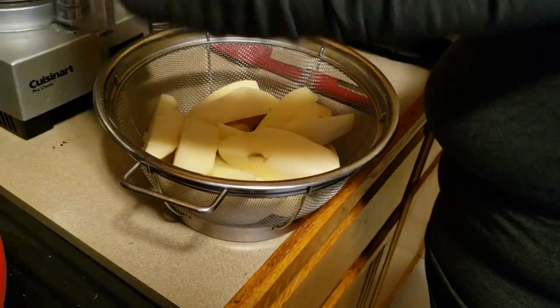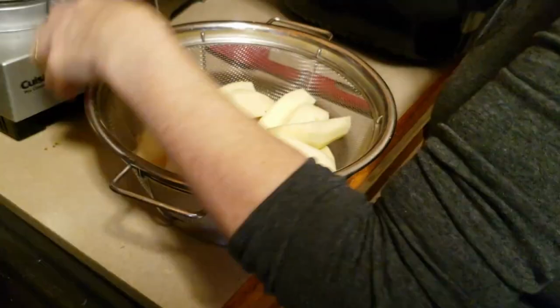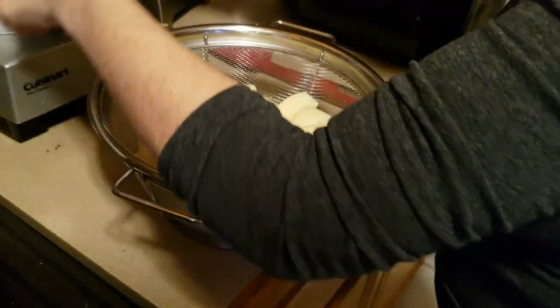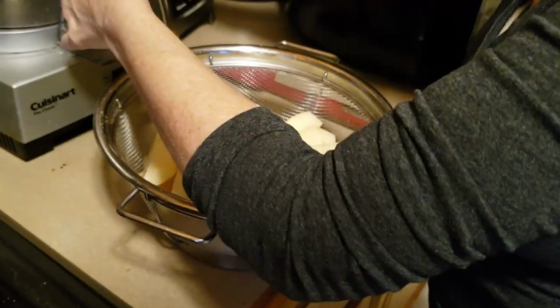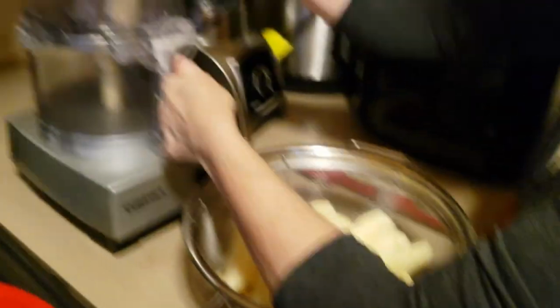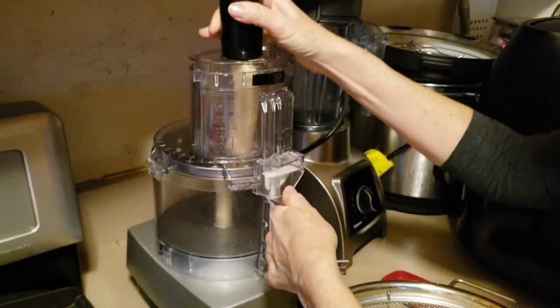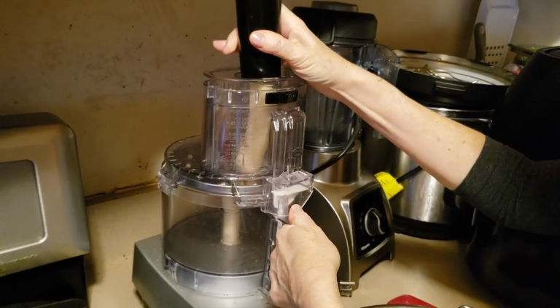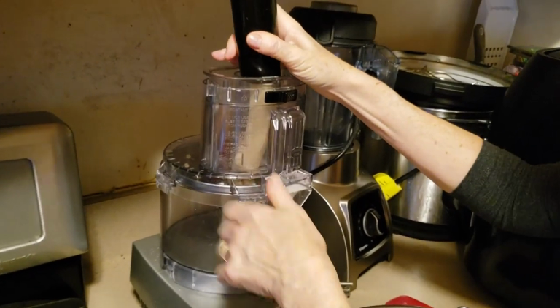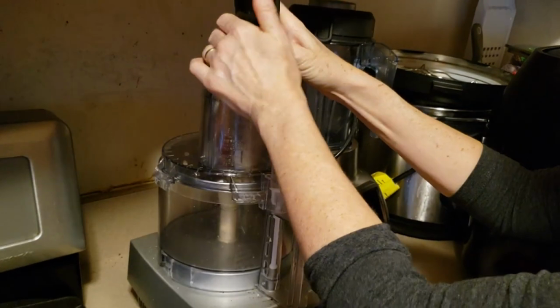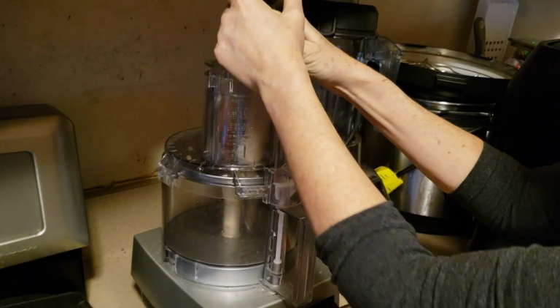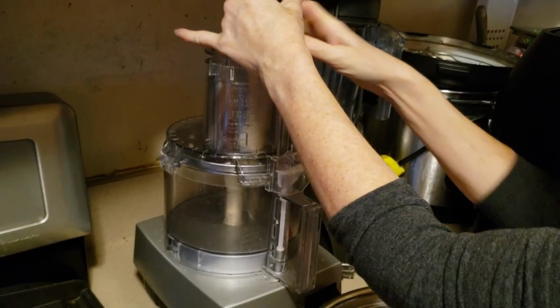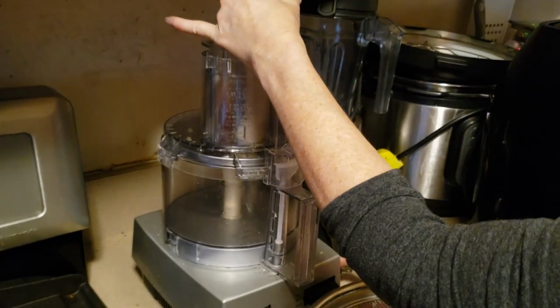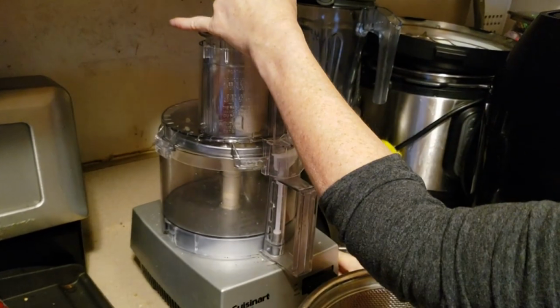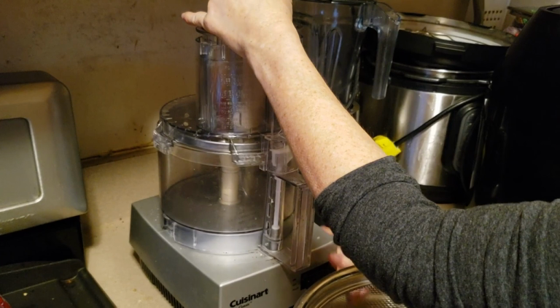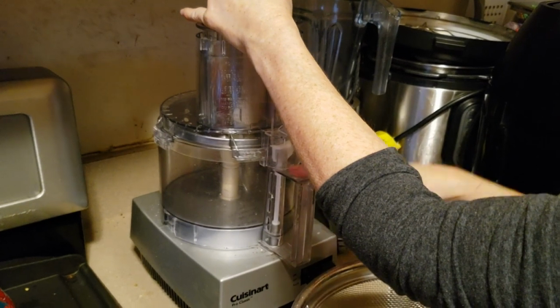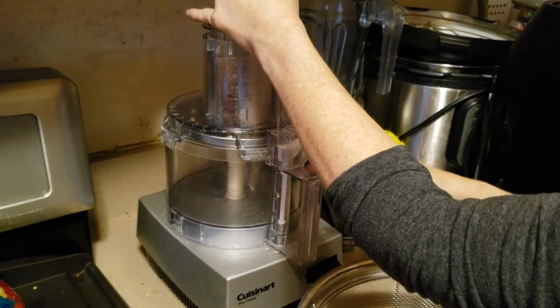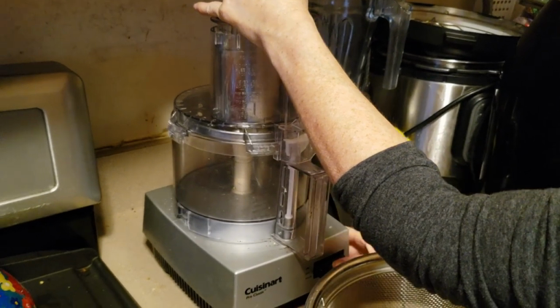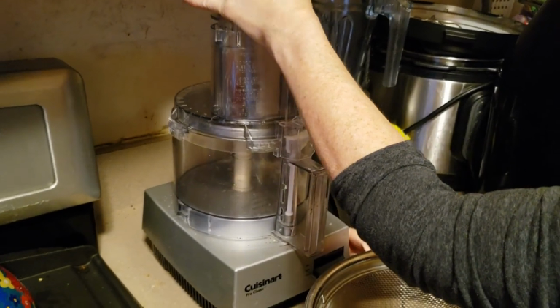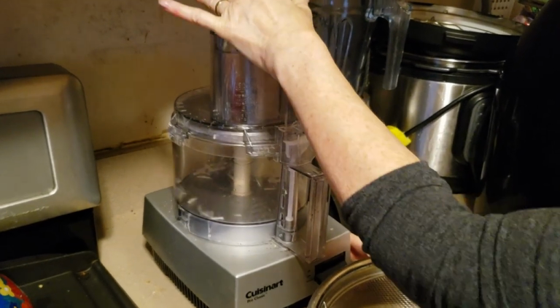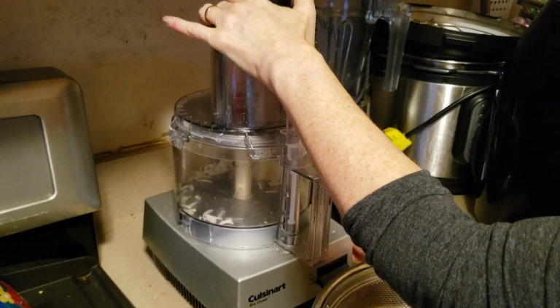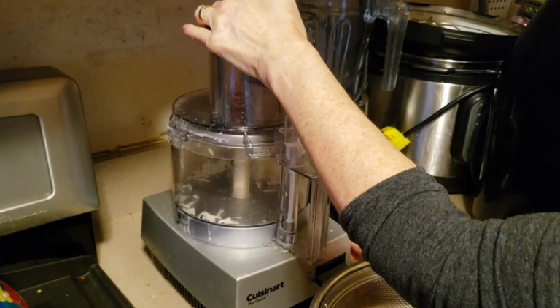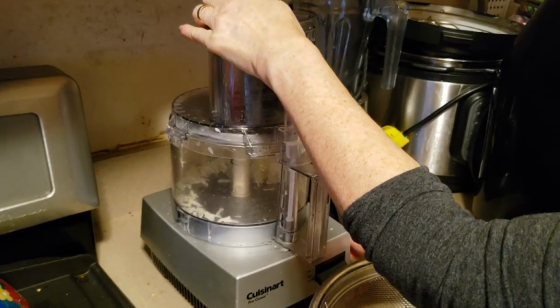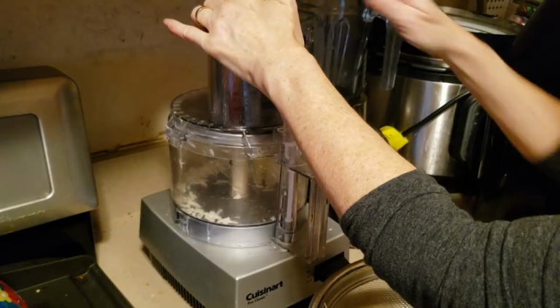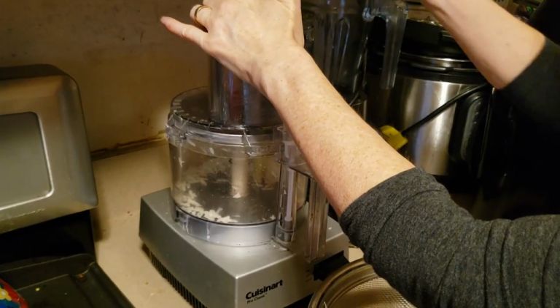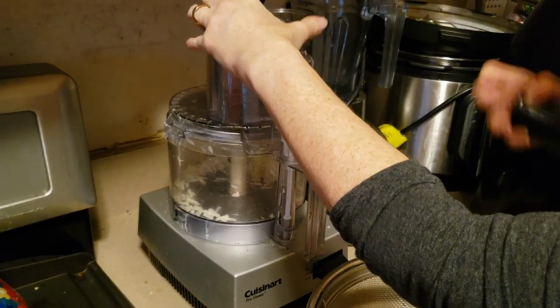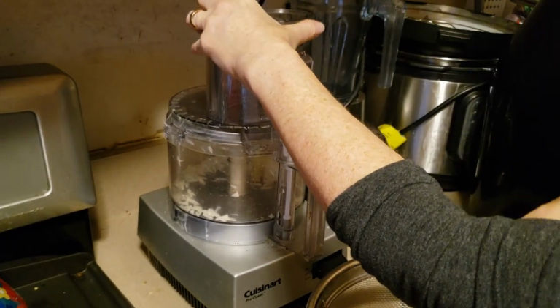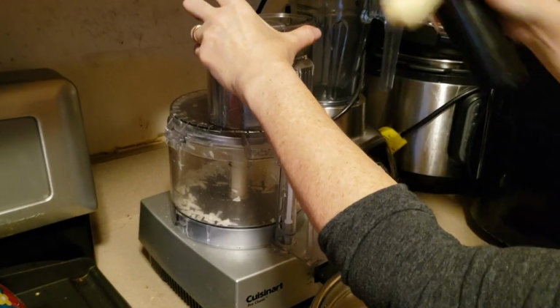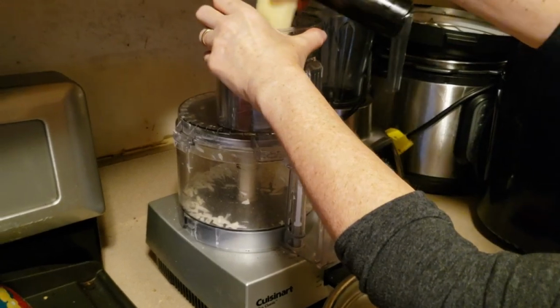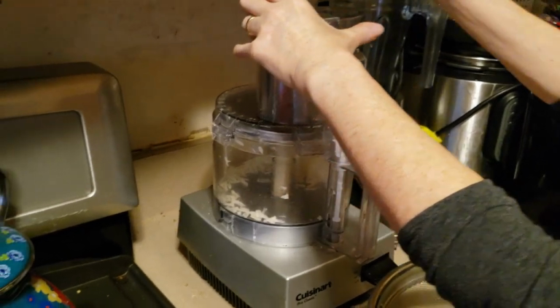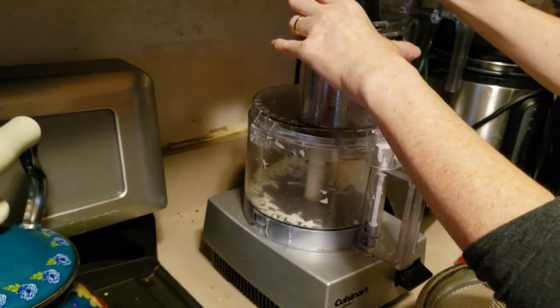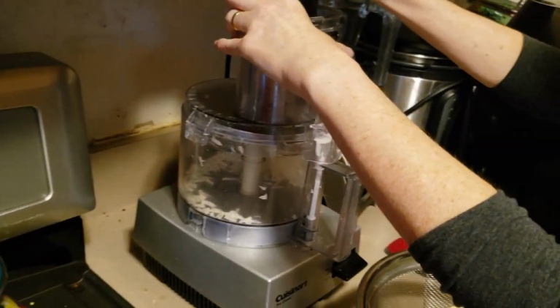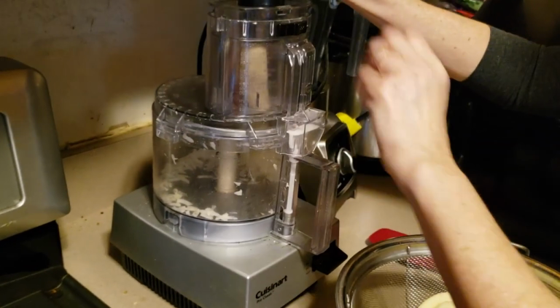Everybody knows how to use a food processor, except I have to hold it down with one hand because my hand makes it harder.